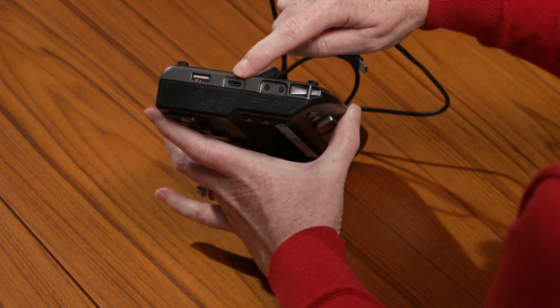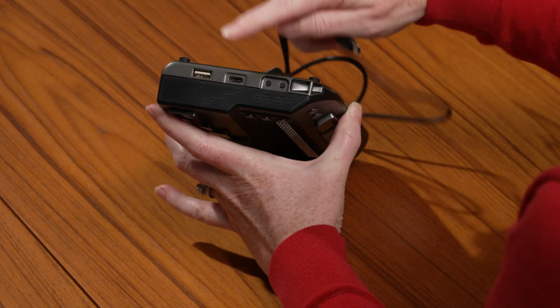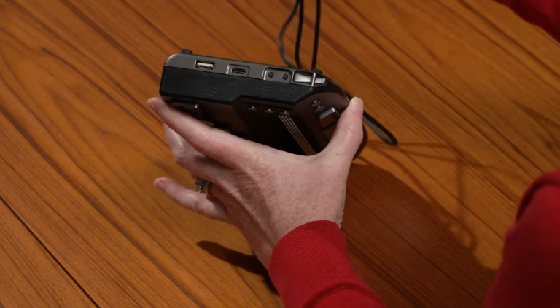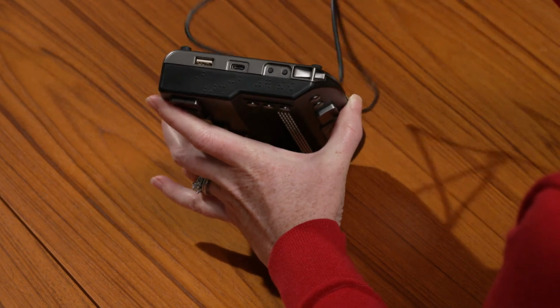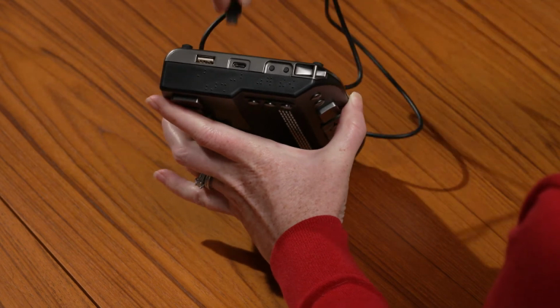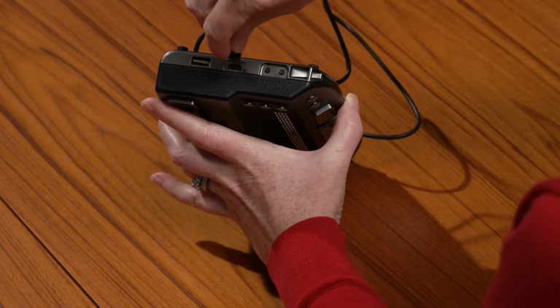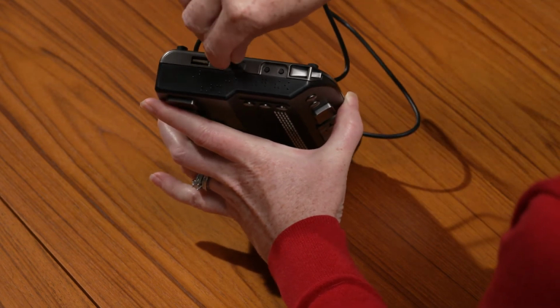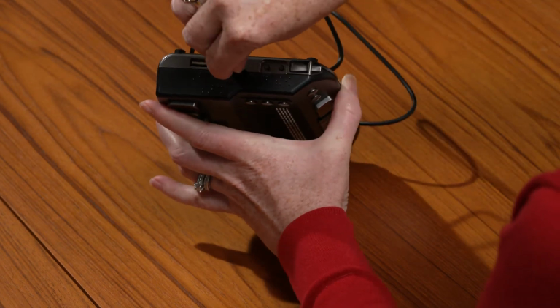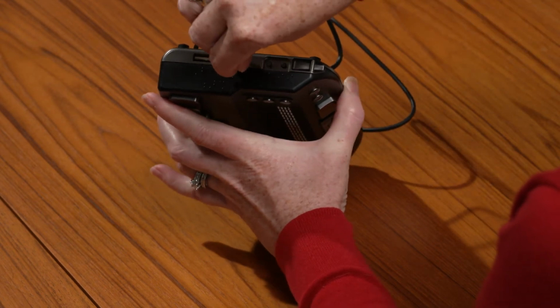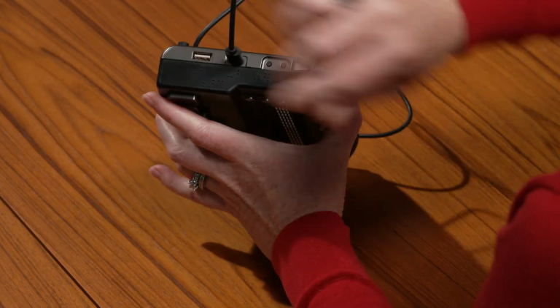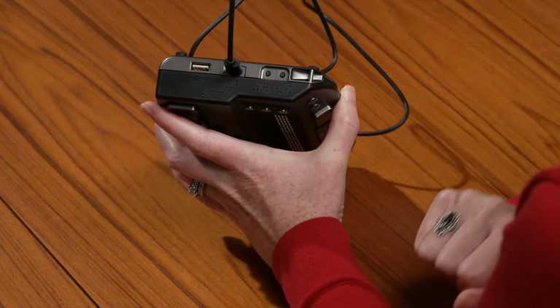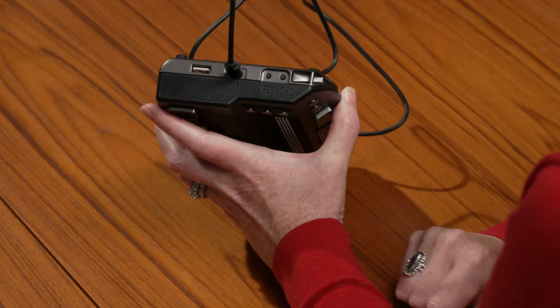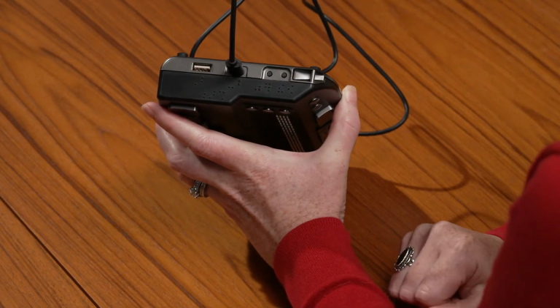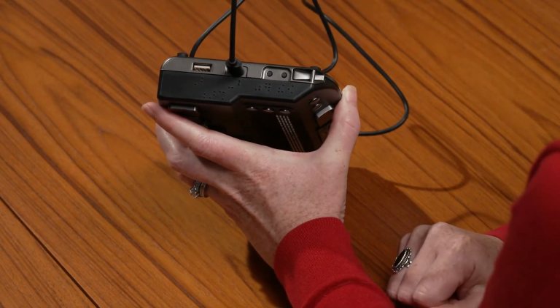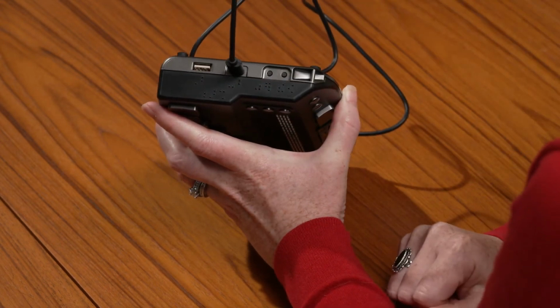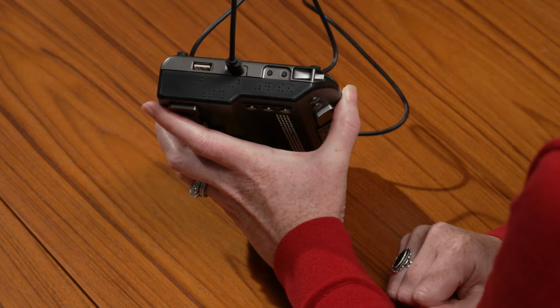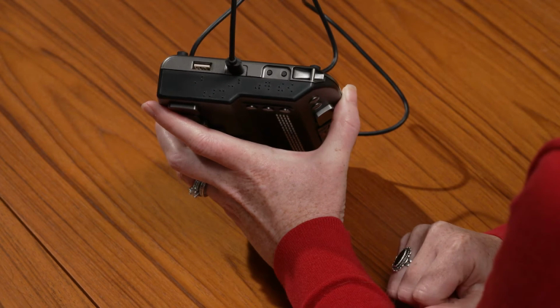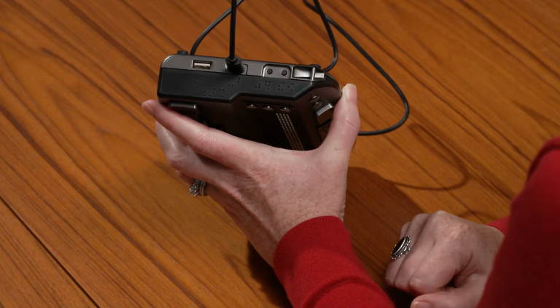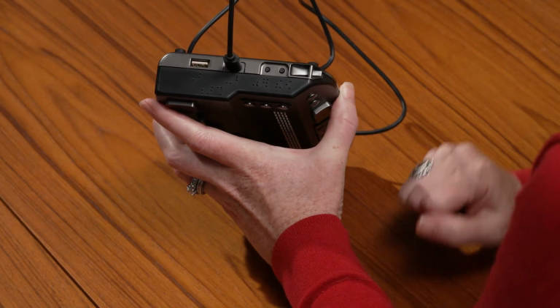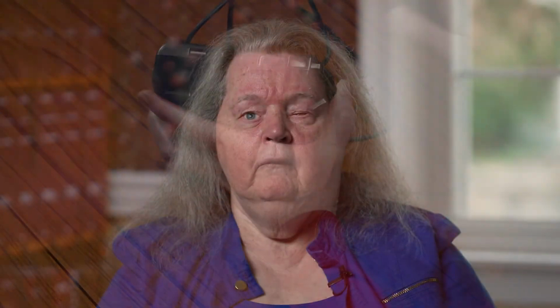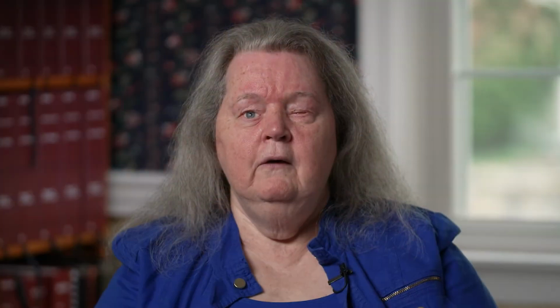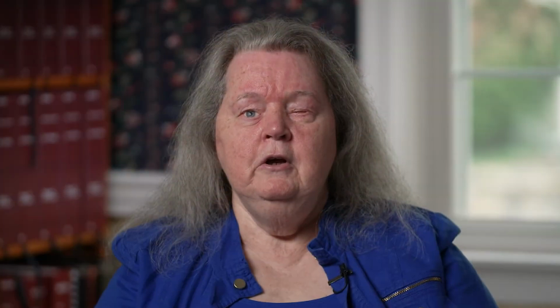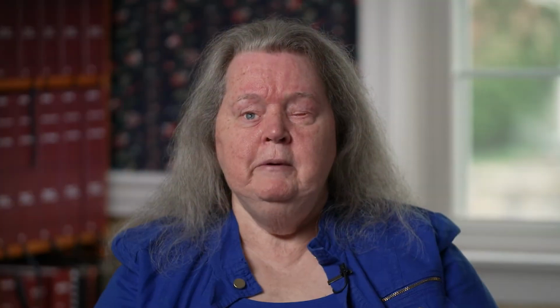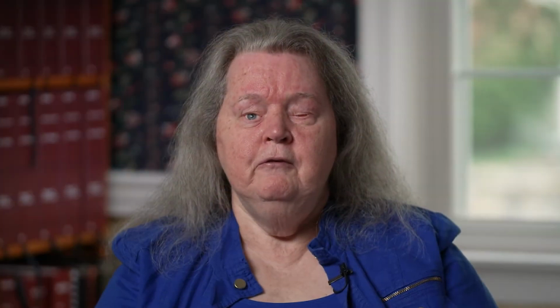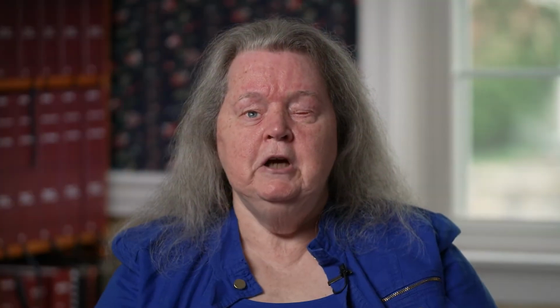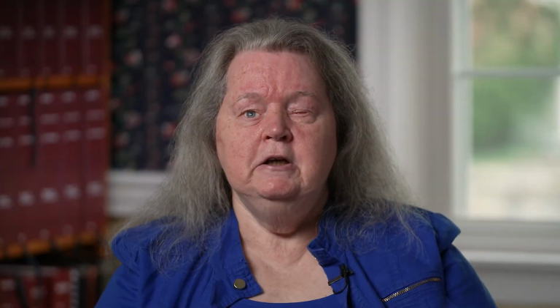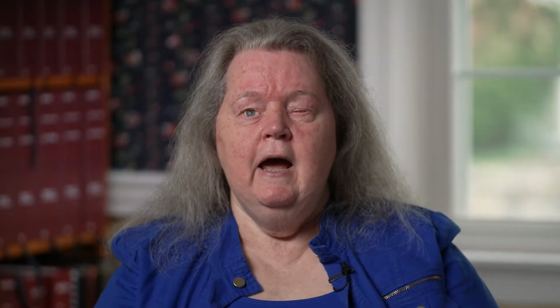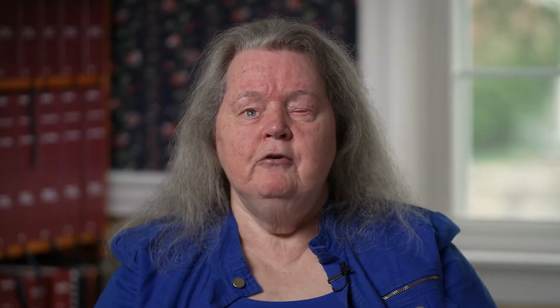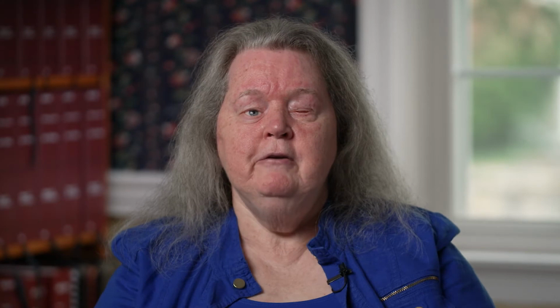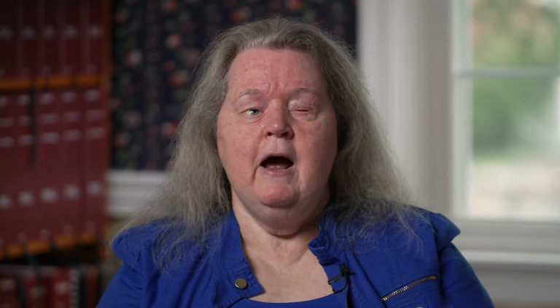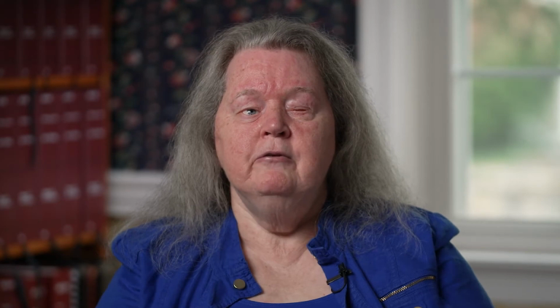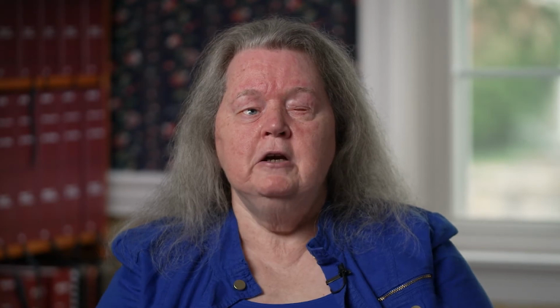It doesn't matter which direction the cable is oriented when you plug it in — this port will accept it either way. The unit will be fully charged after 3 to 4 hours of charging.